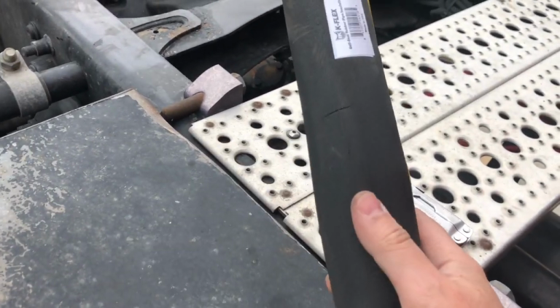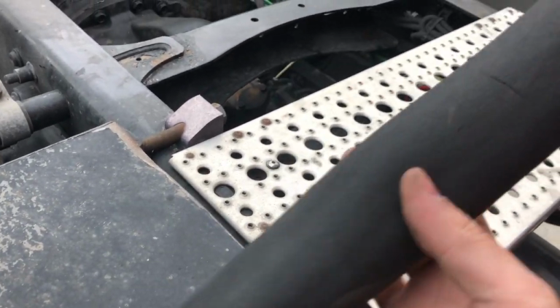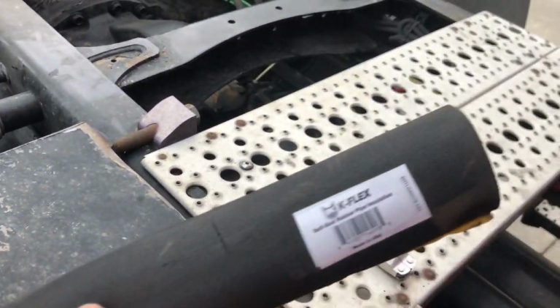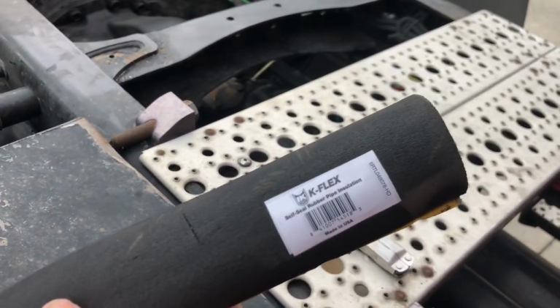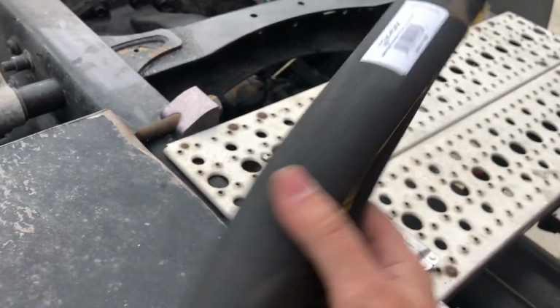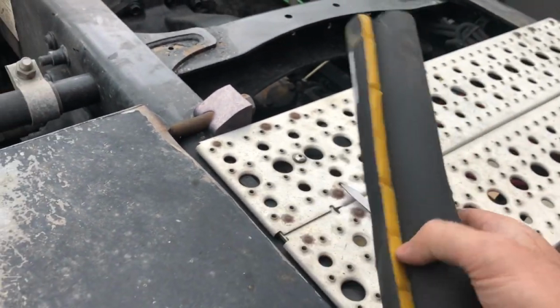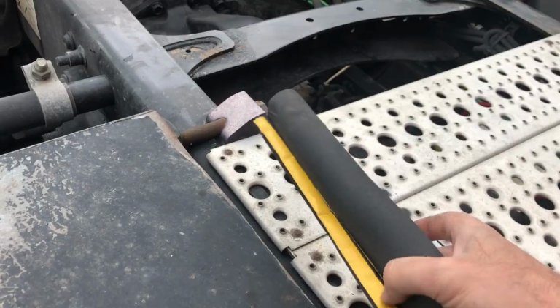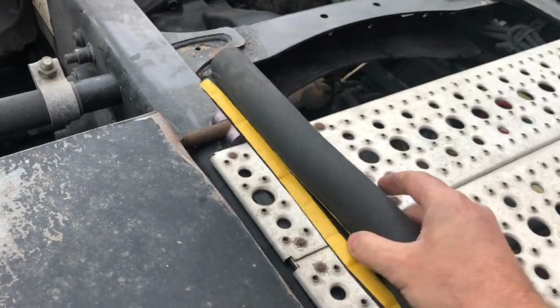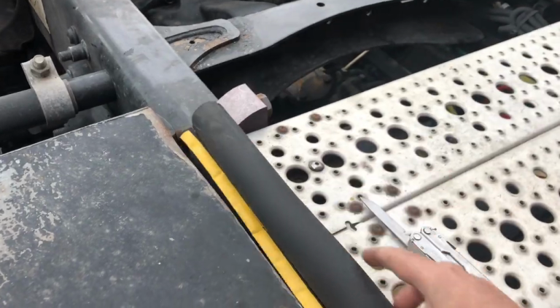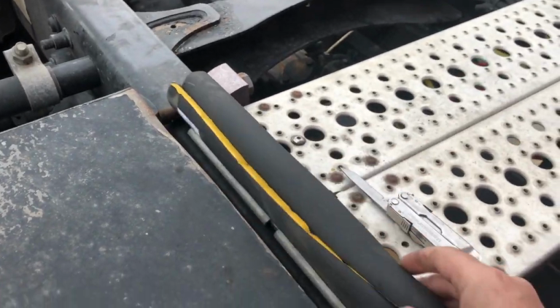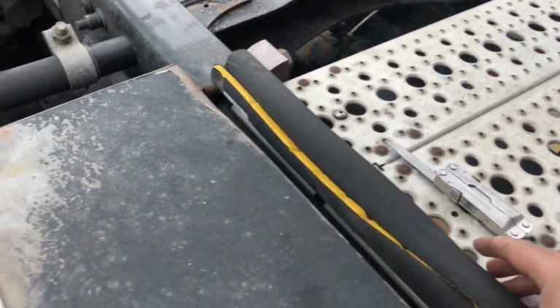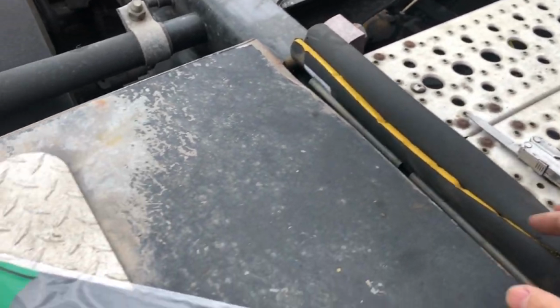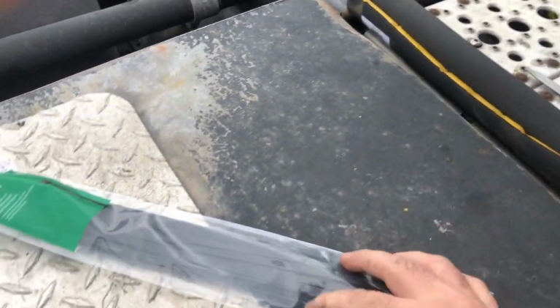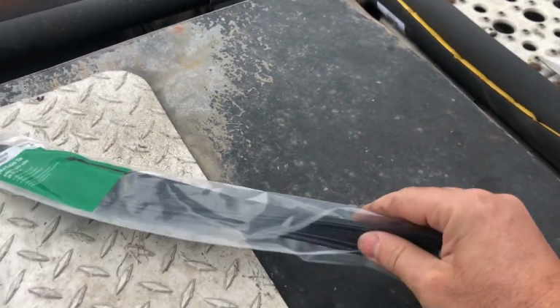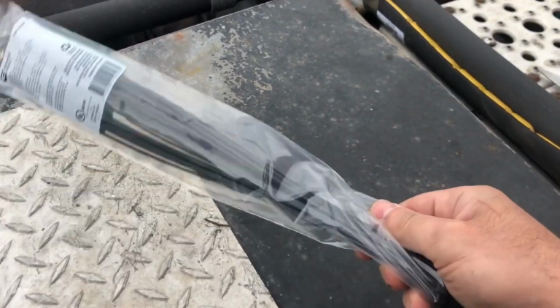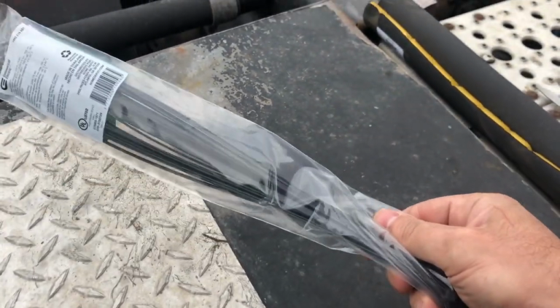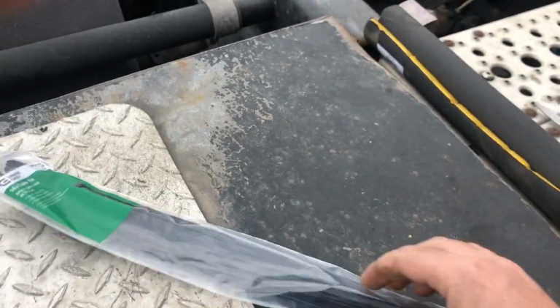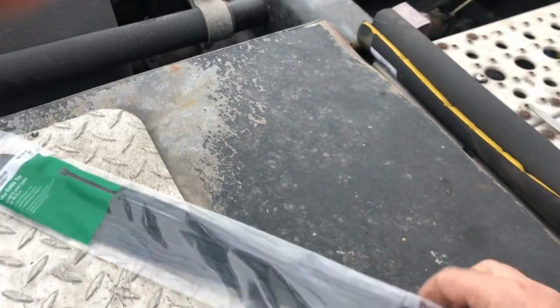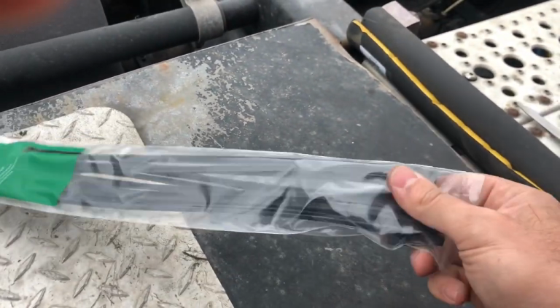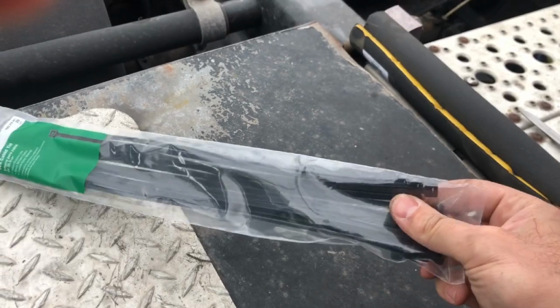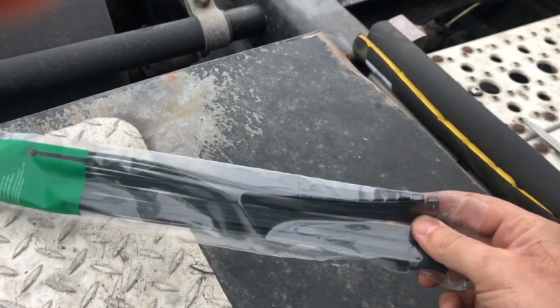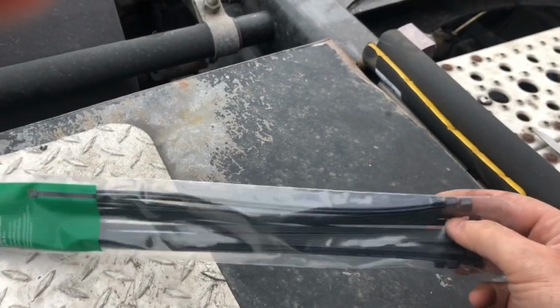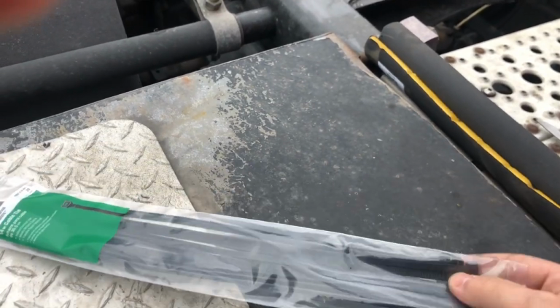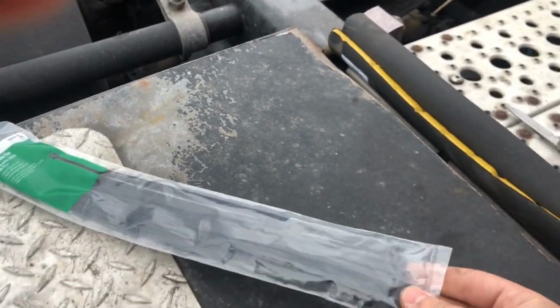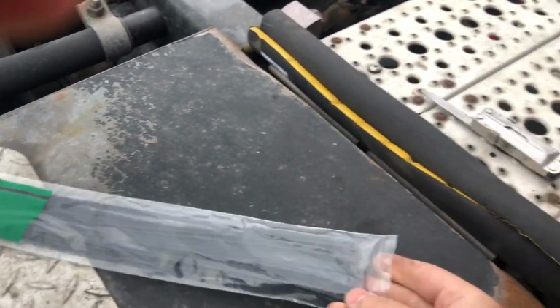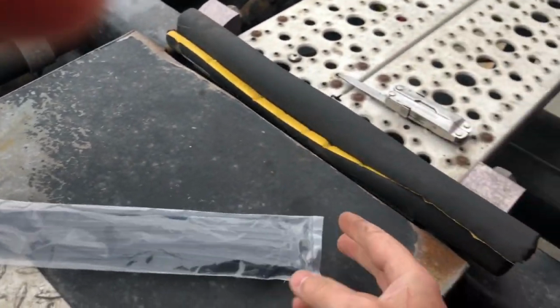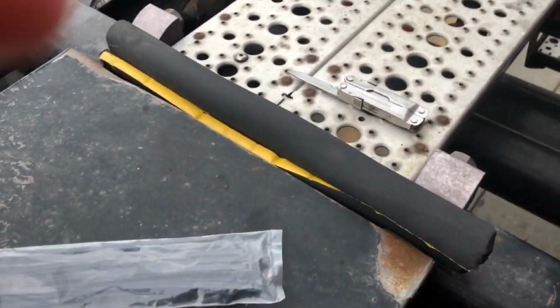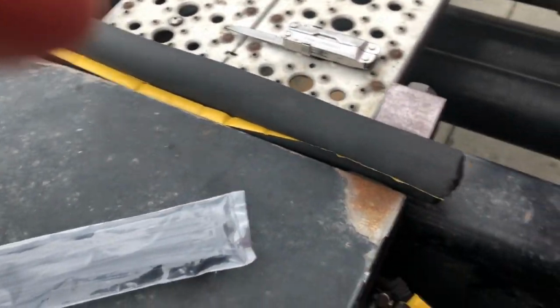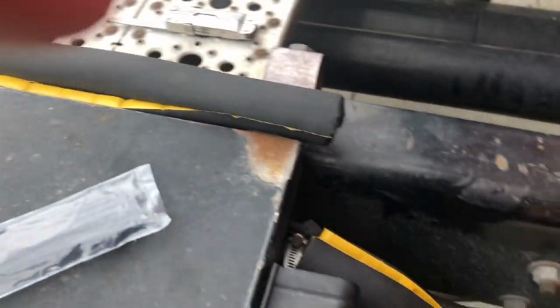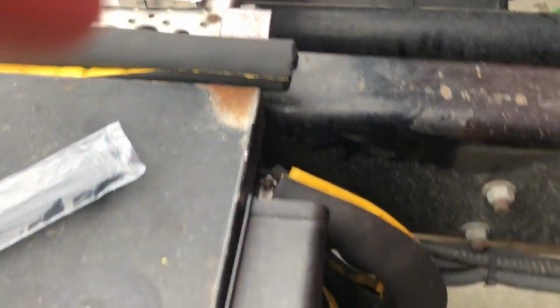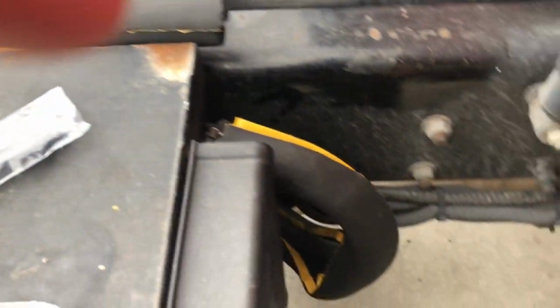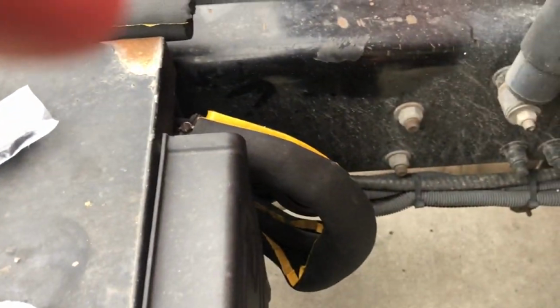I recommend using this protective insulating jacket — I bought it at Home Depot for about $5. Now we use a plastic tie to keep it tight. I'll show you how it works.